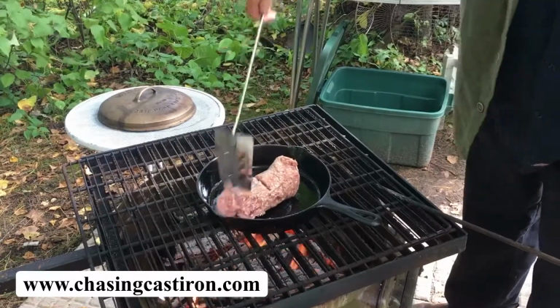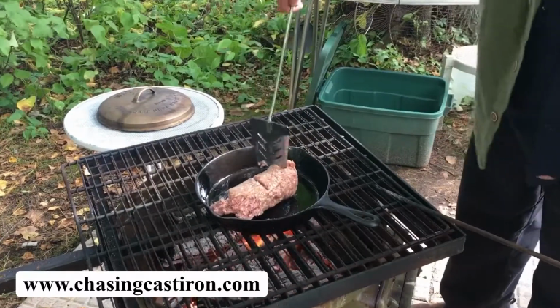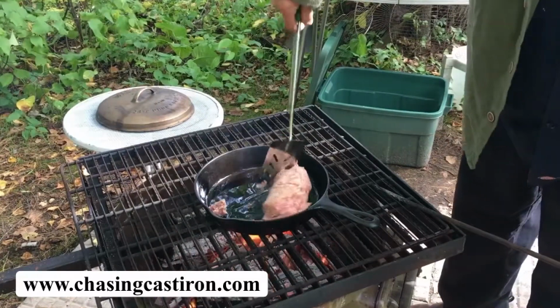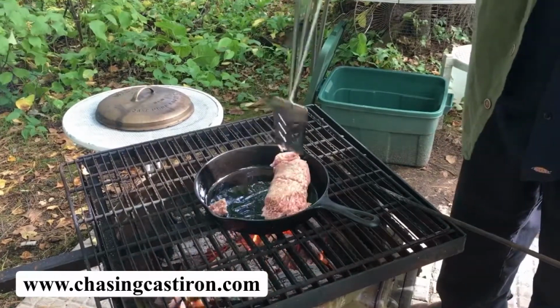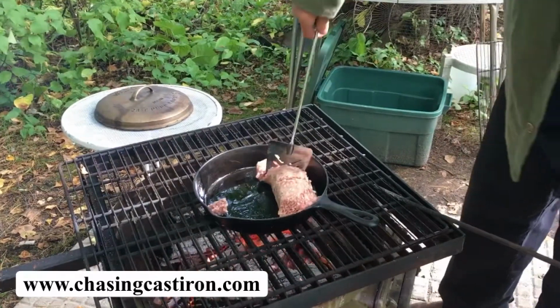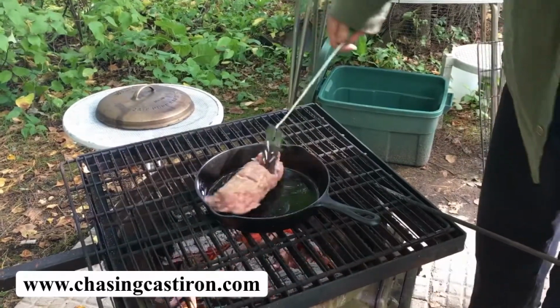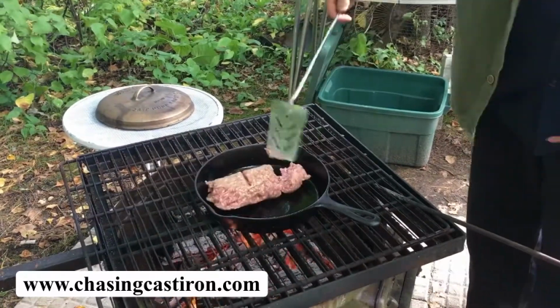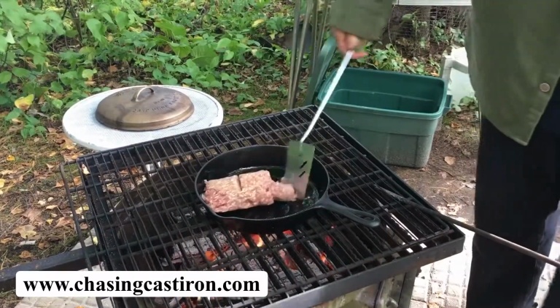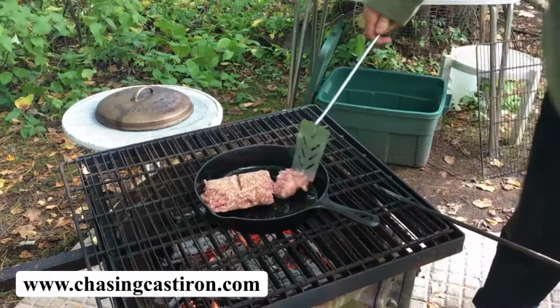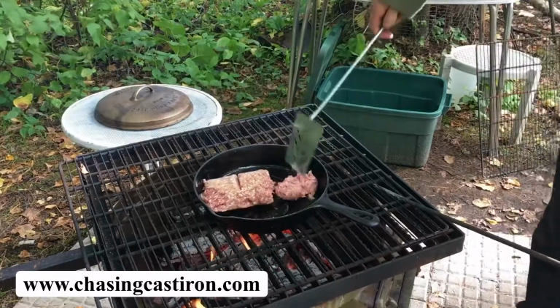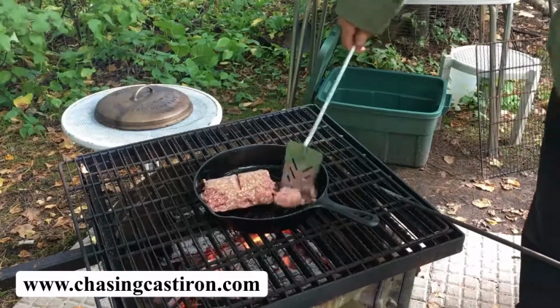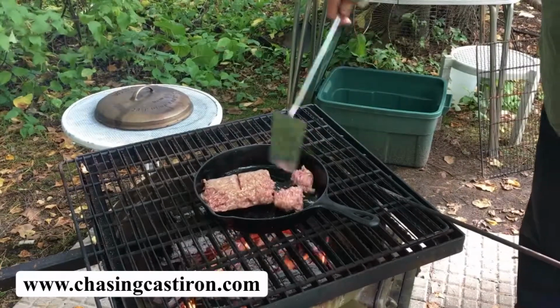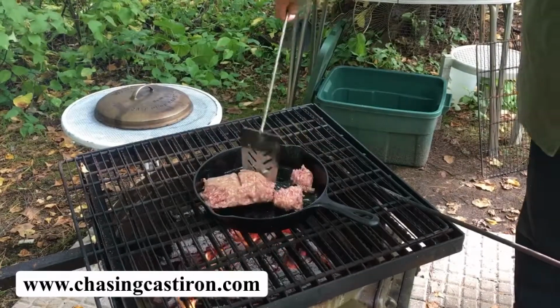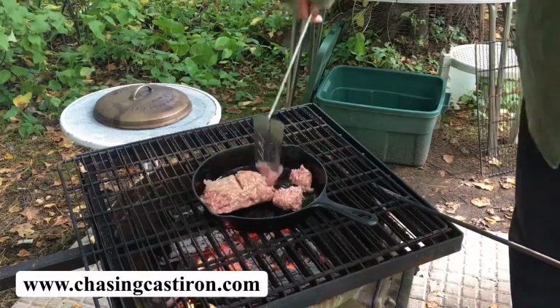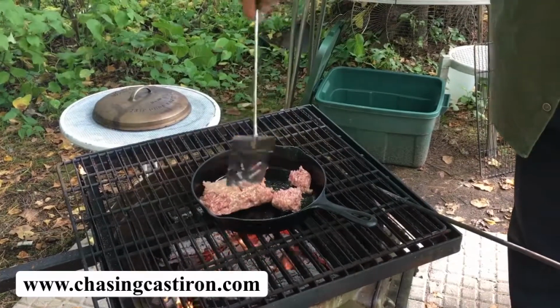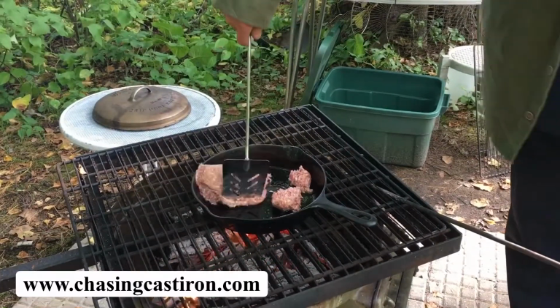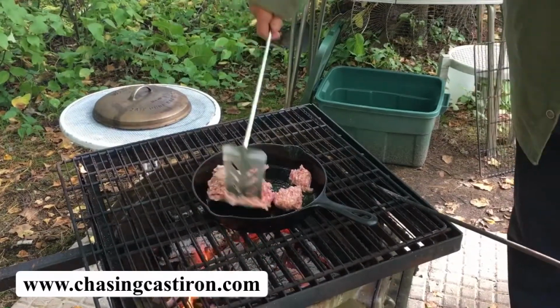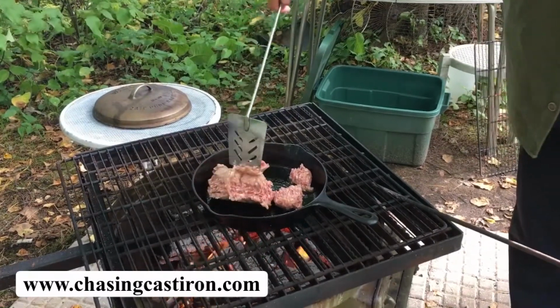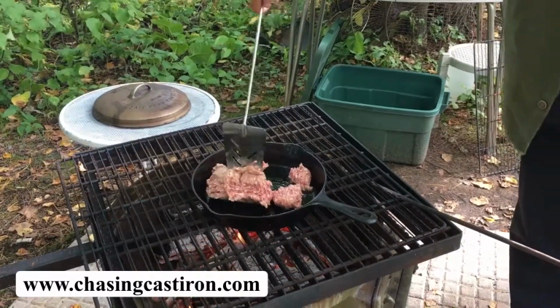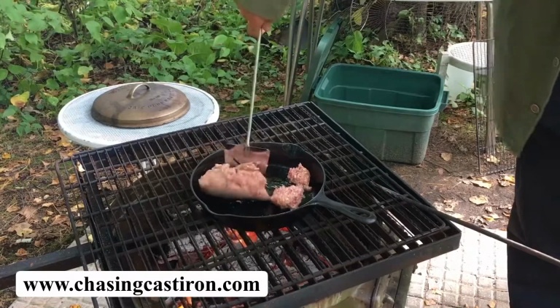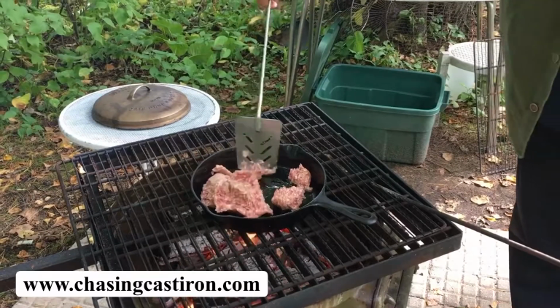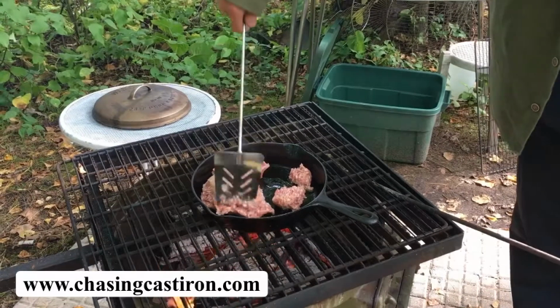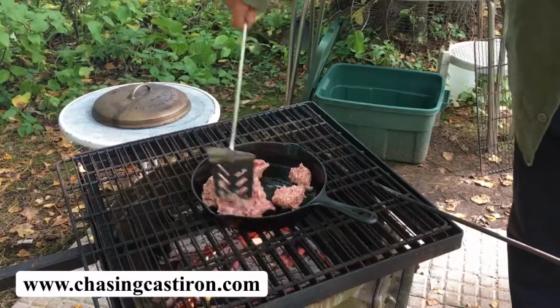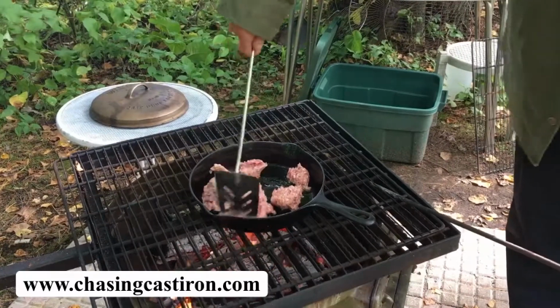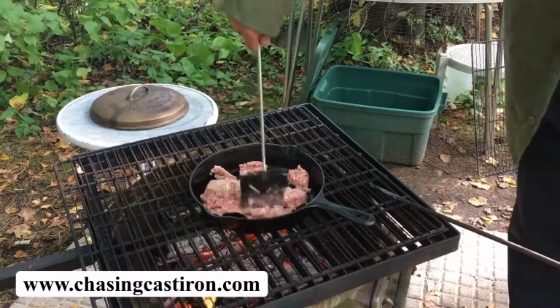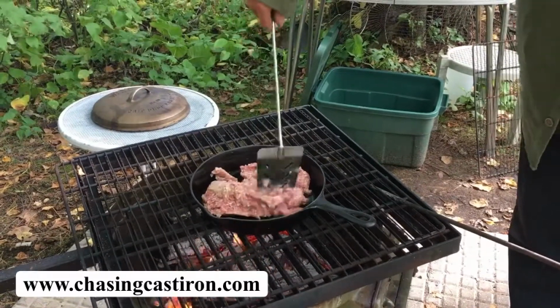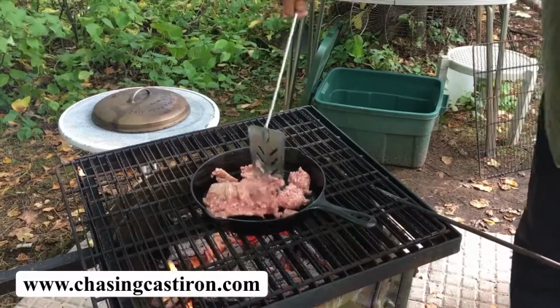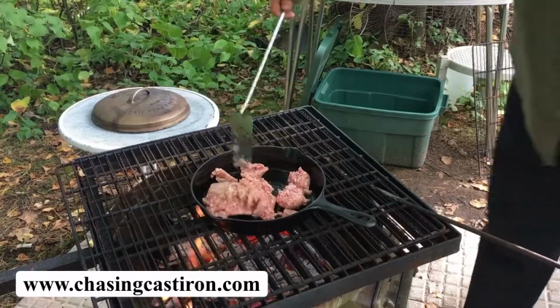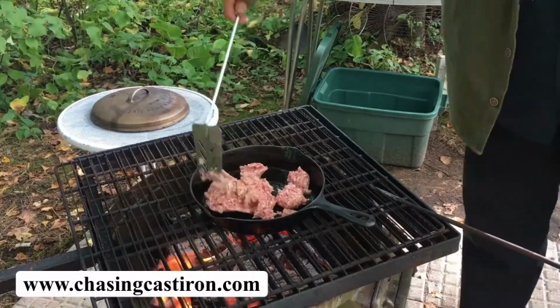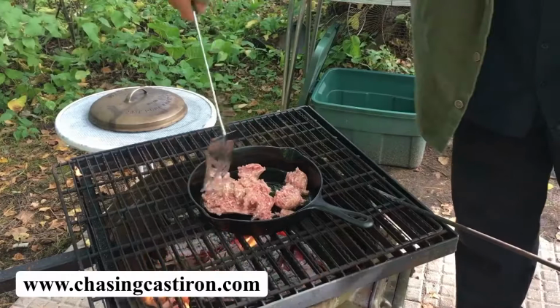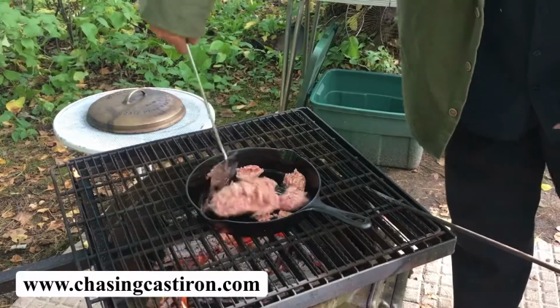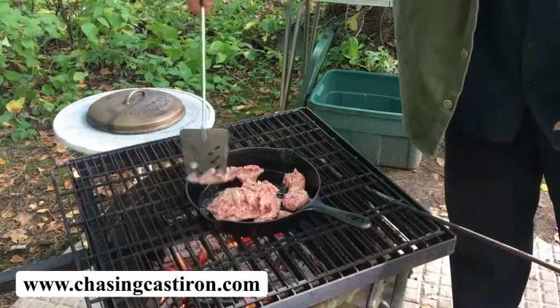We'll break this up a little bit. At this point we will be adding our vegetables as well, because this will cook very fast — you have an extreme amount of heat when cooking on an open fire.